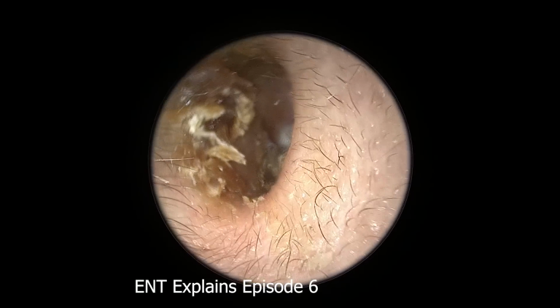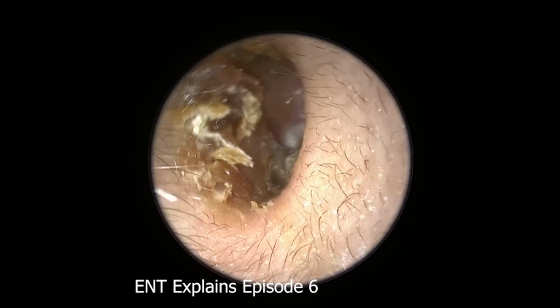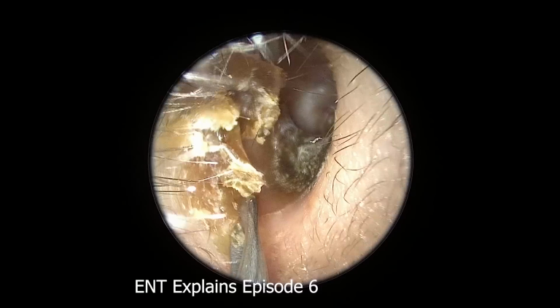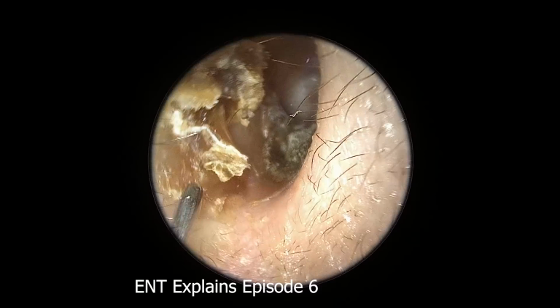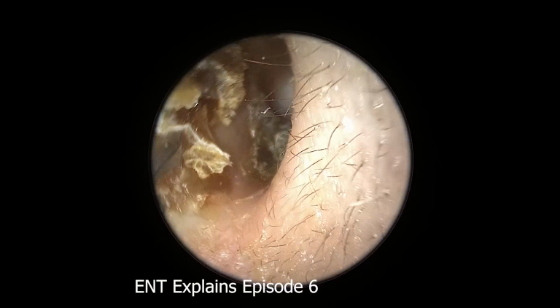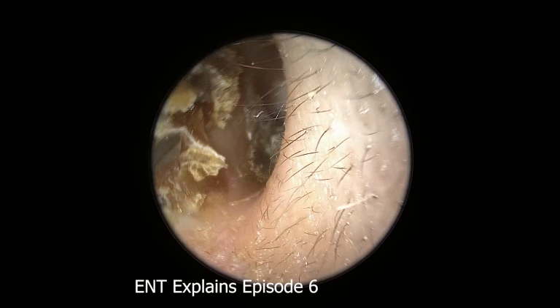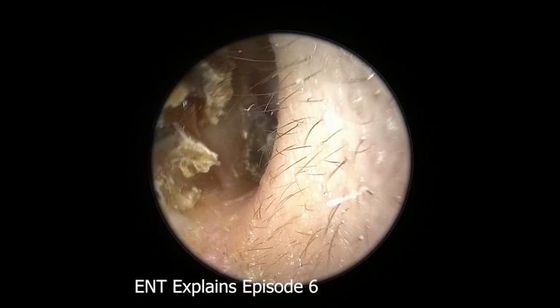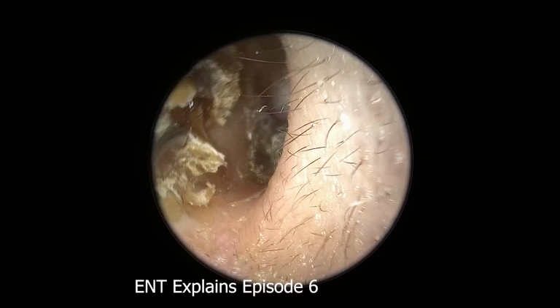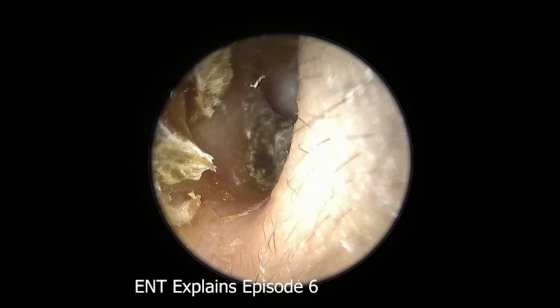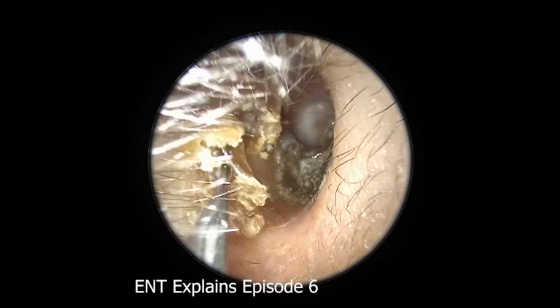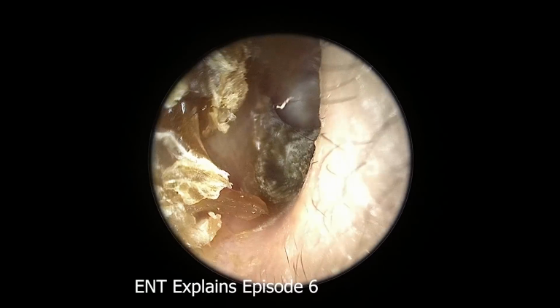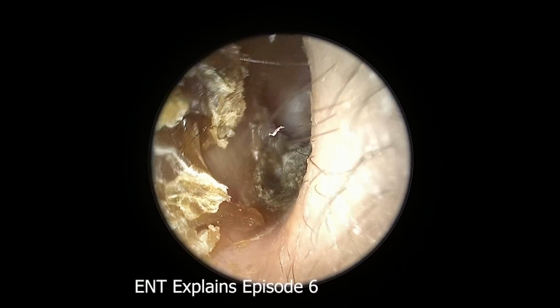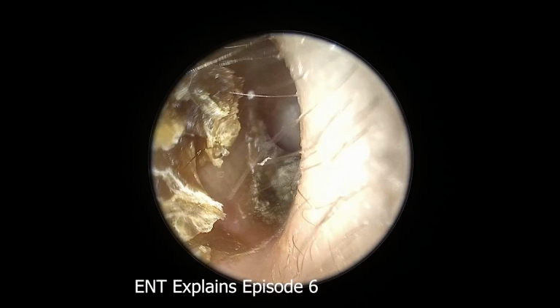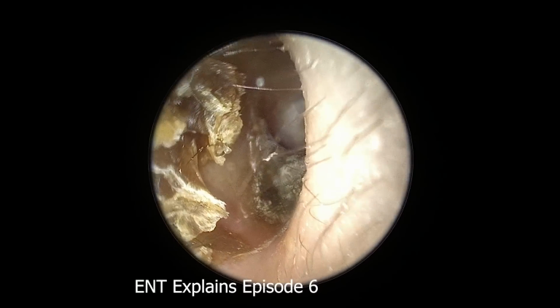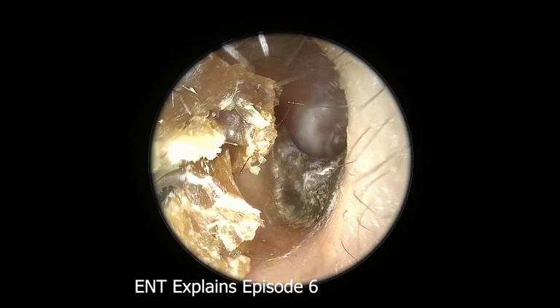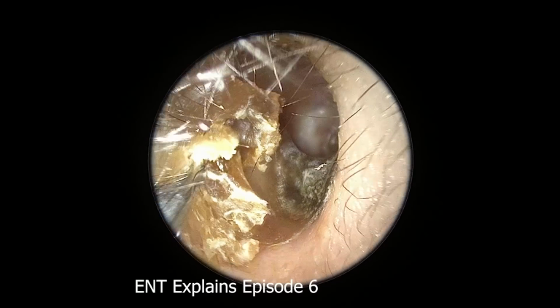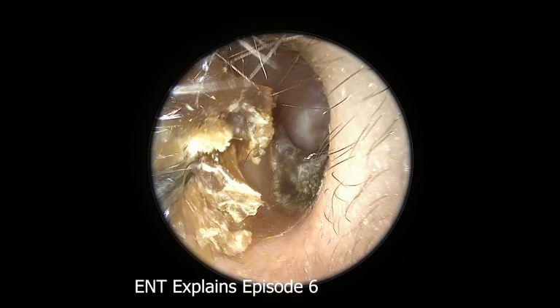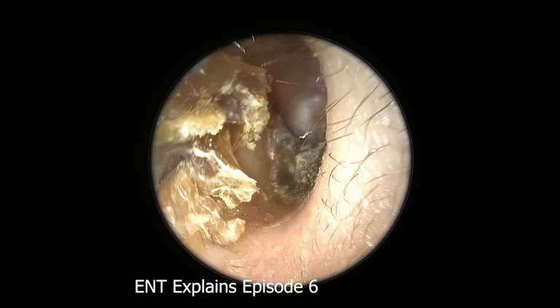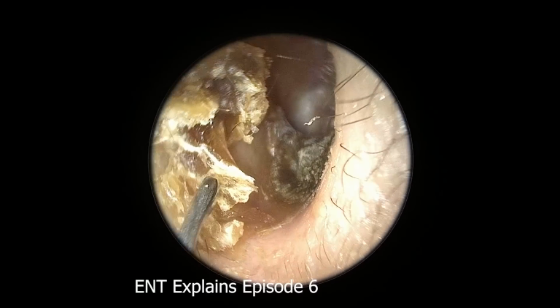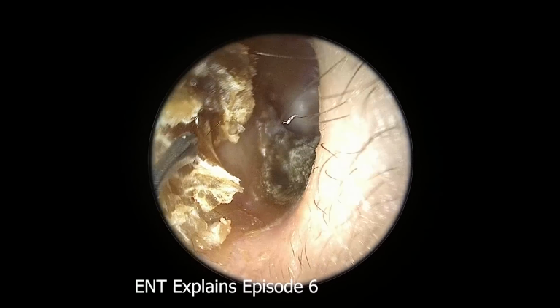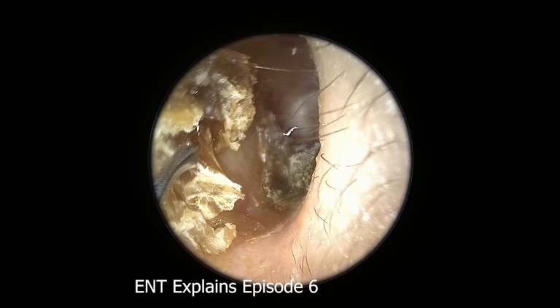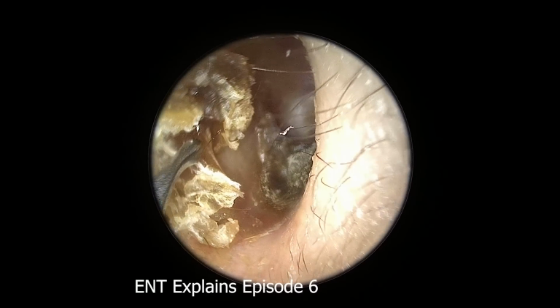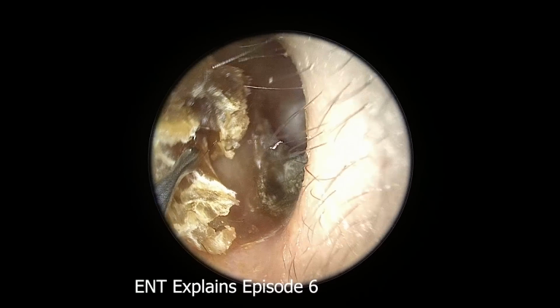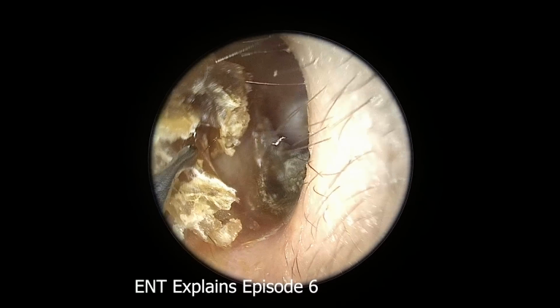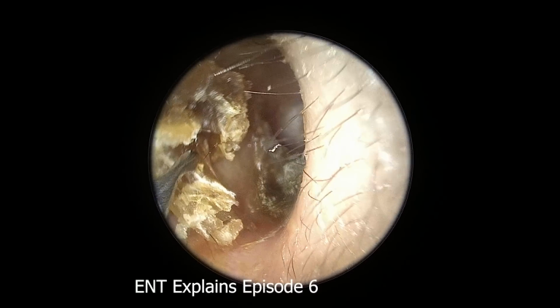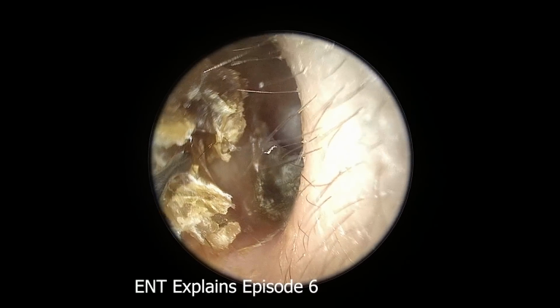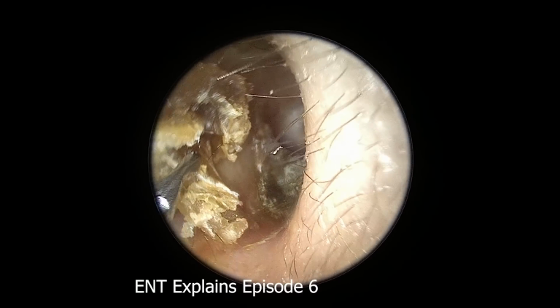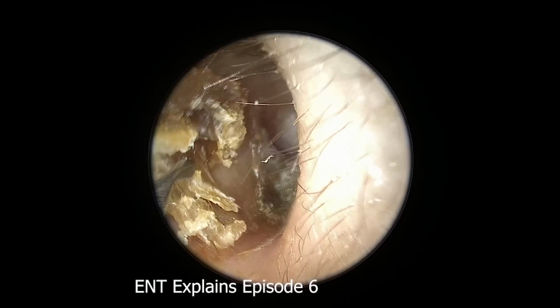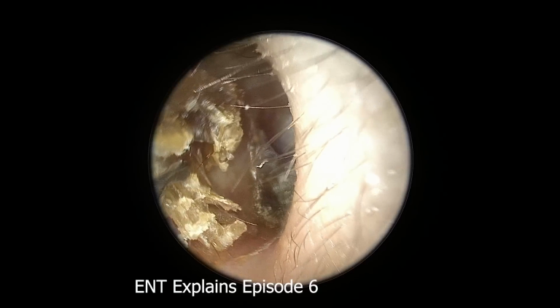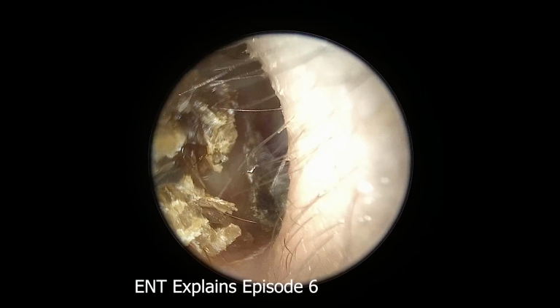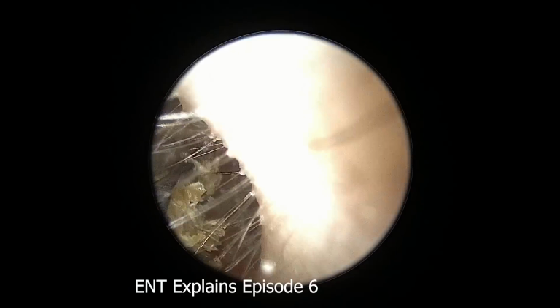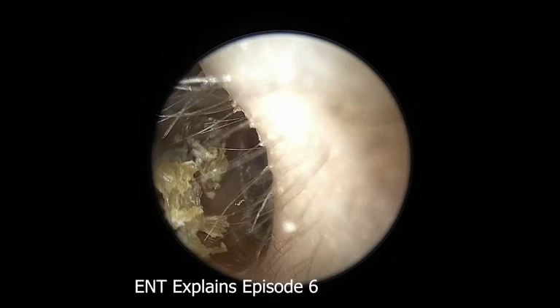Really delicate work because her ear canal is so tender — it's so, so dry in there. There's almost no moisture in this earwax. So I'm kind of peeling it off the ear canal.